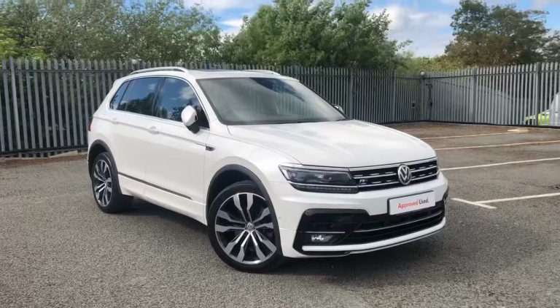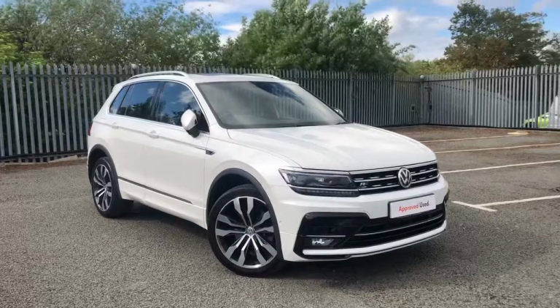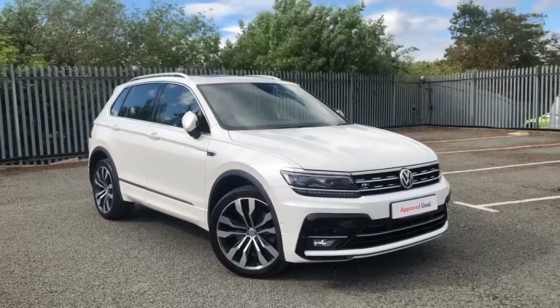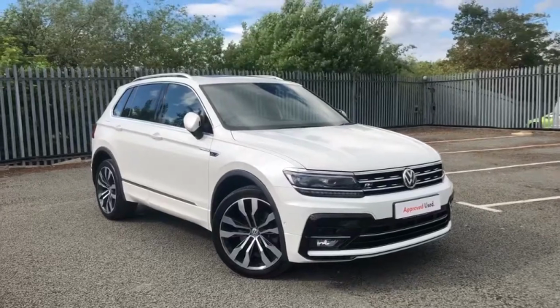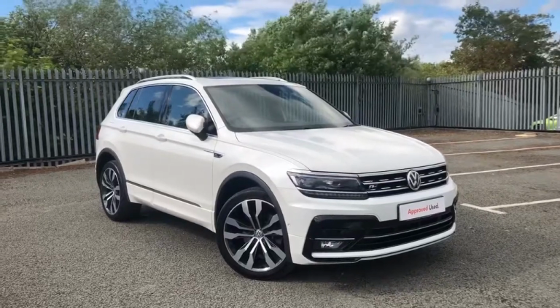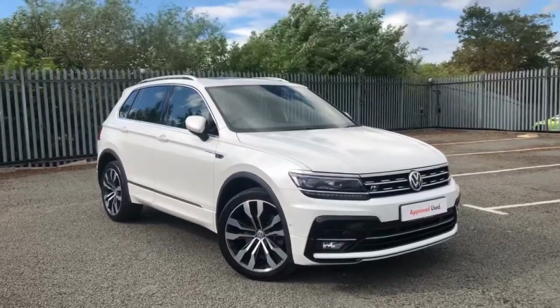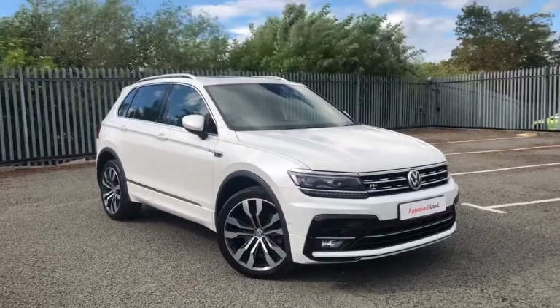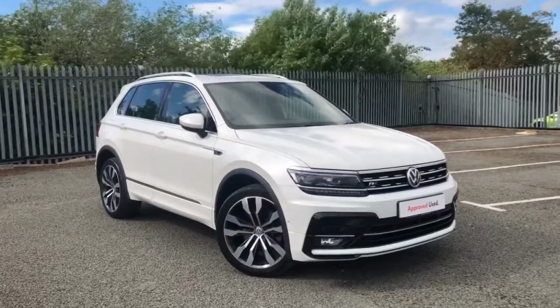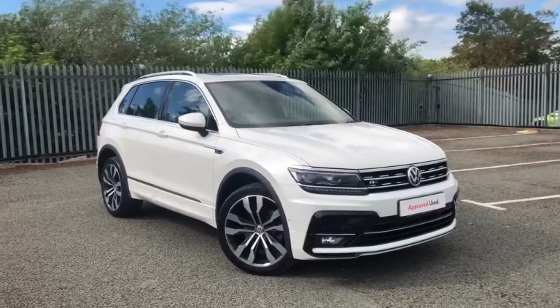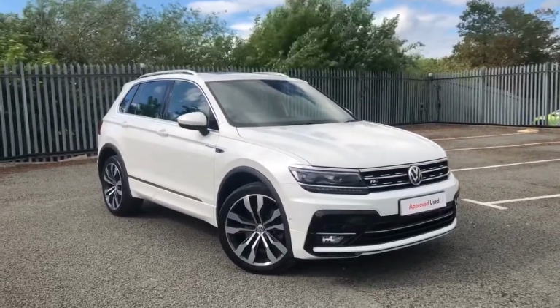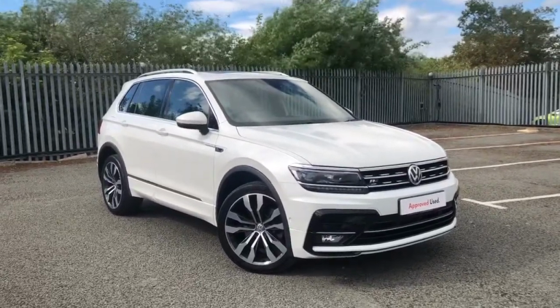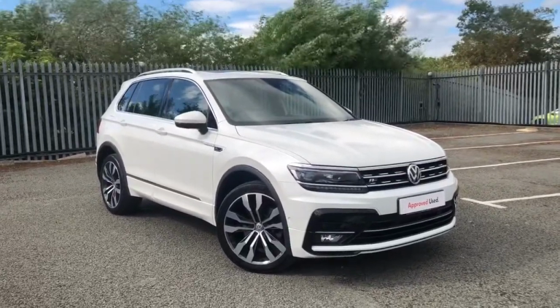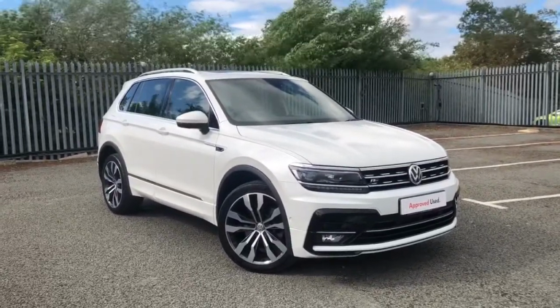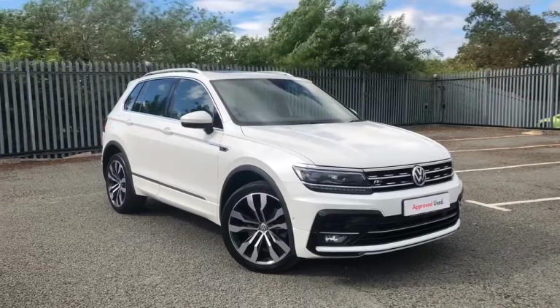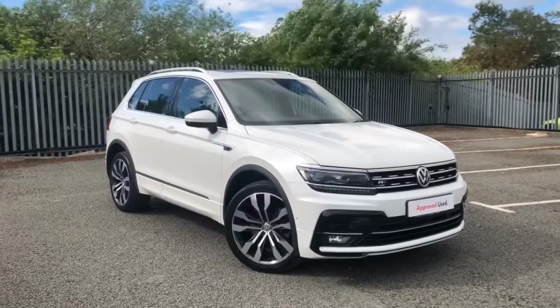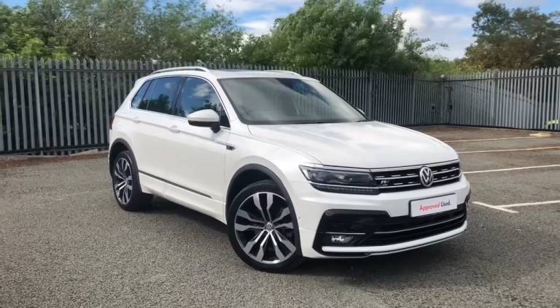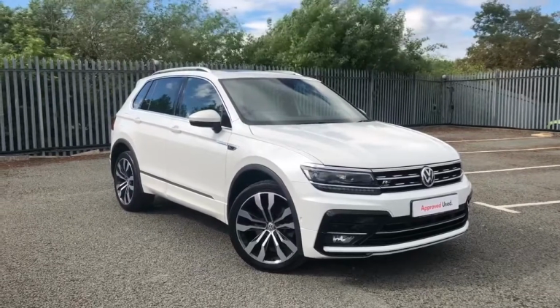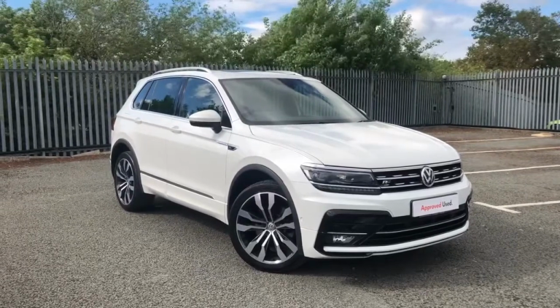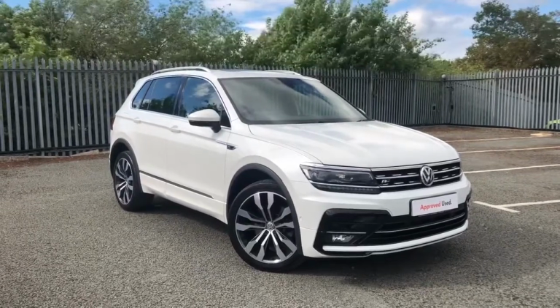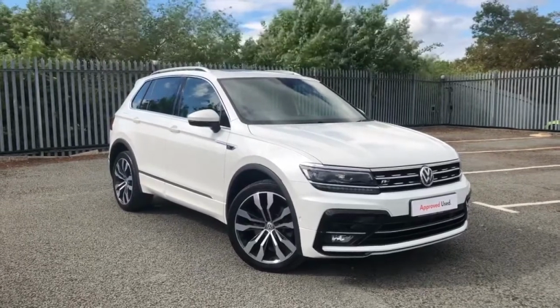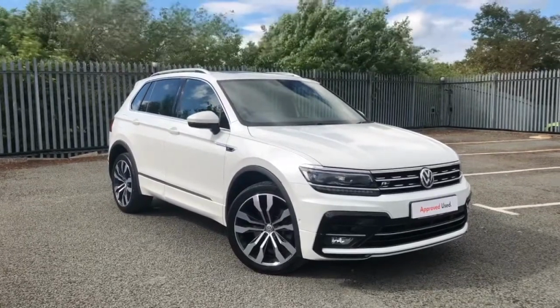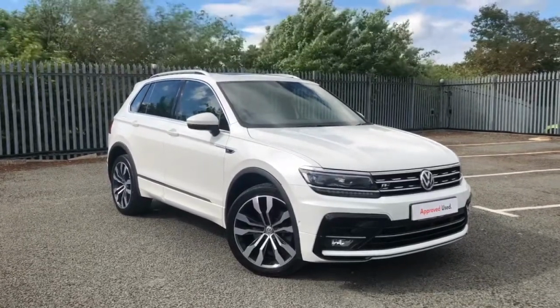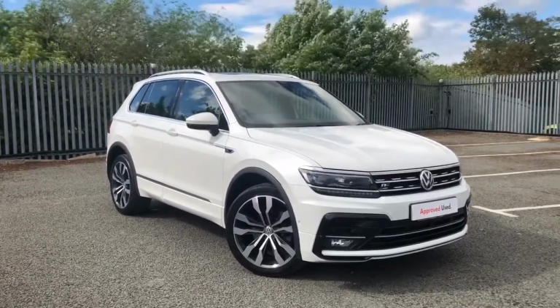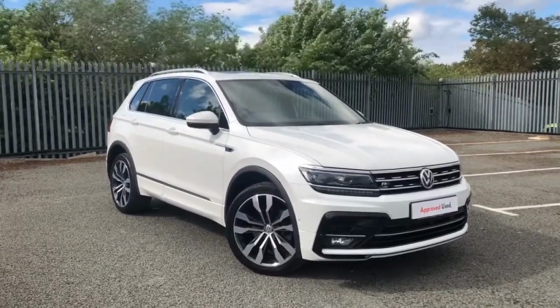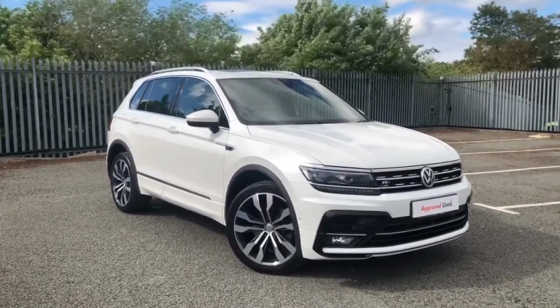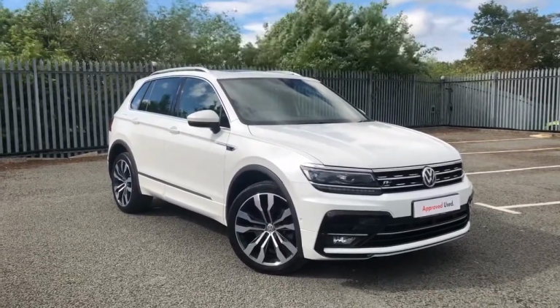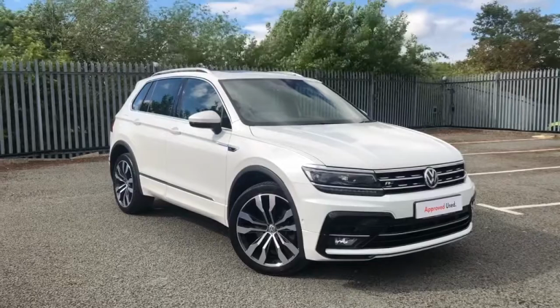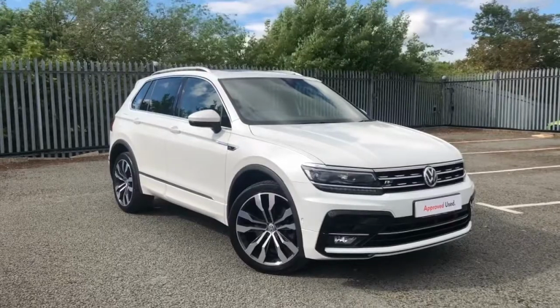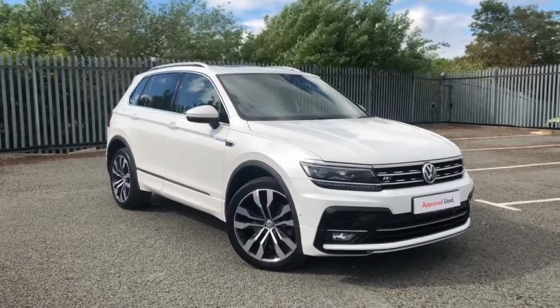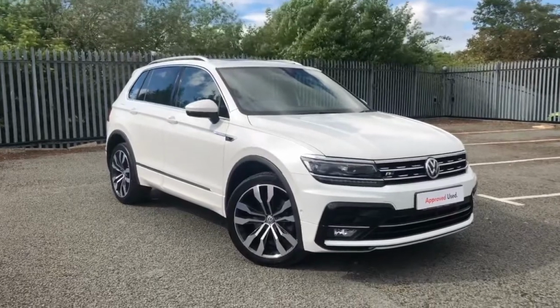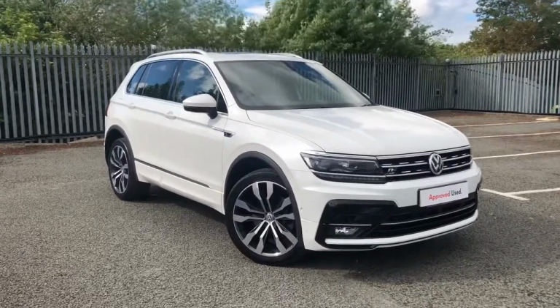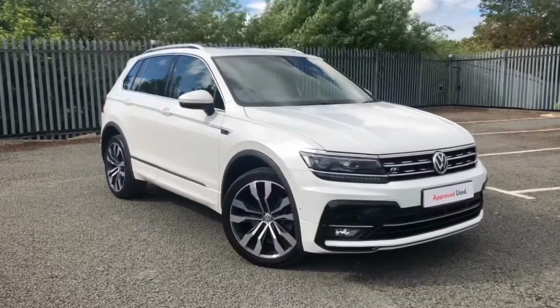Hi and welcome to Rexon Volkswagen. My name is Shannon and today I'll be giving you a tour of this Volkswagen Tiguan R-Line Tech that we have in stock. This is the 2 litre diesel, 4 Motion drive, 240 PS, finished in the stunning pure white paint.